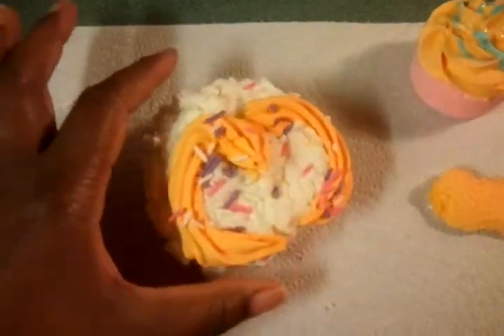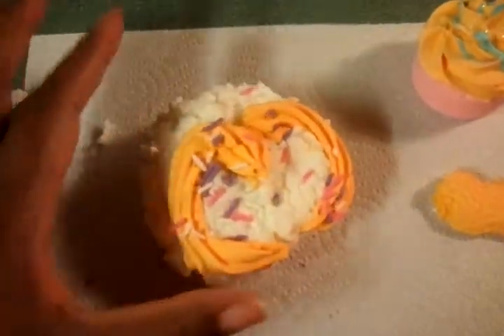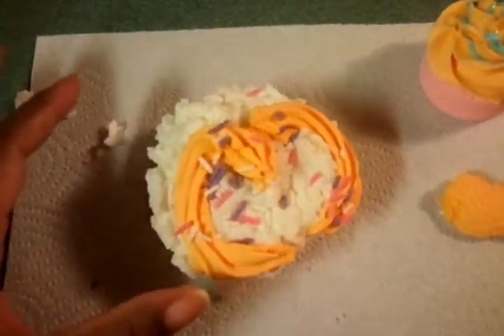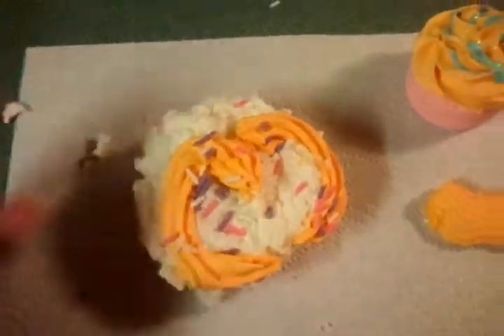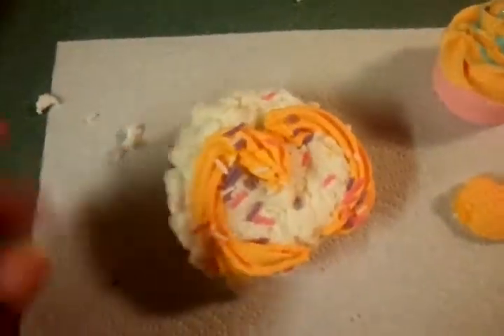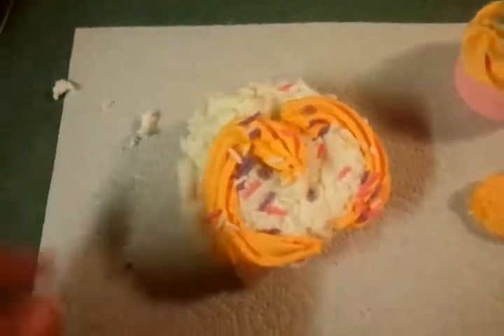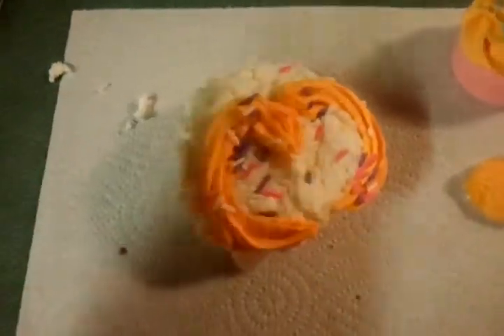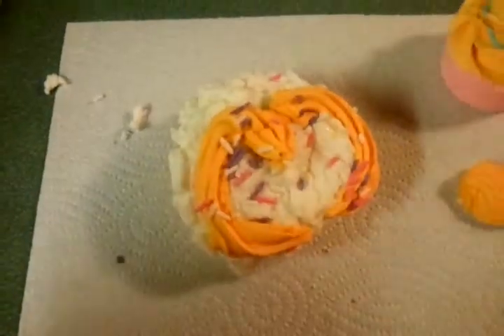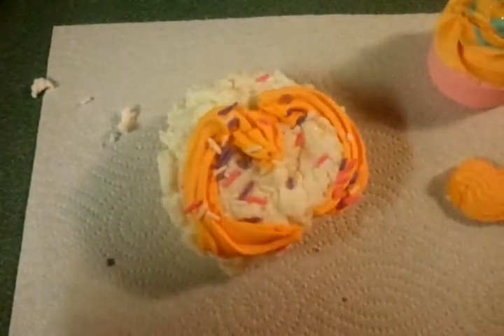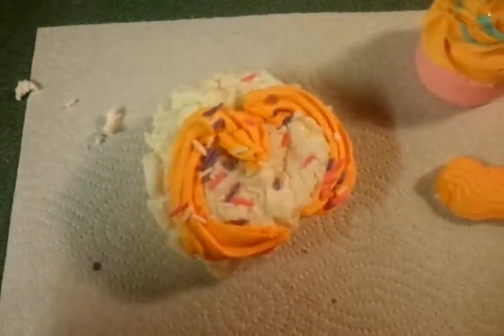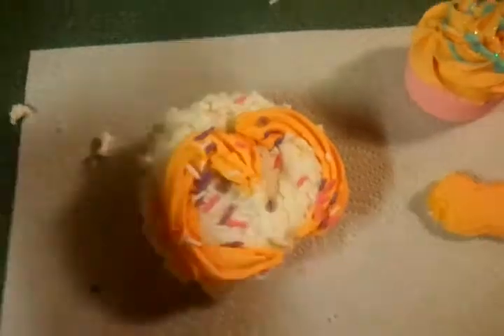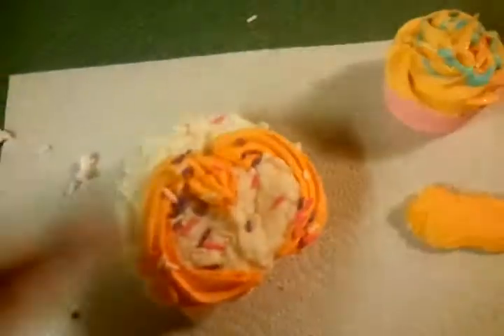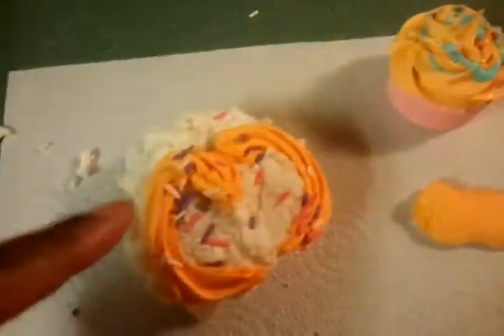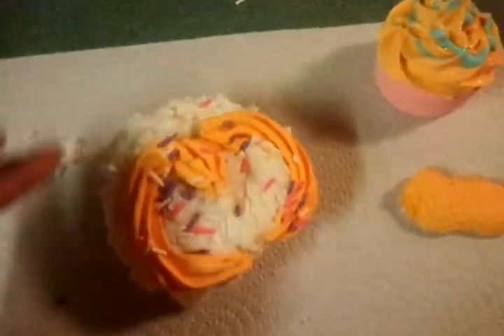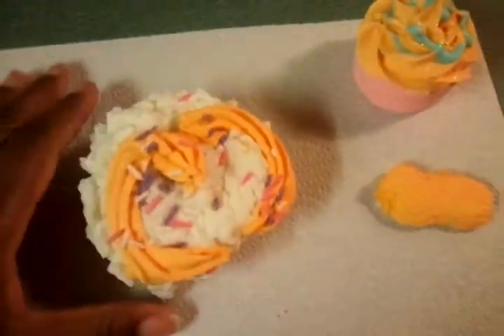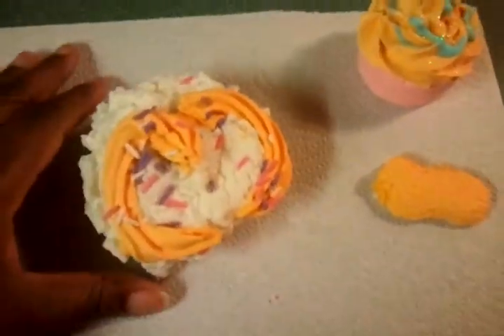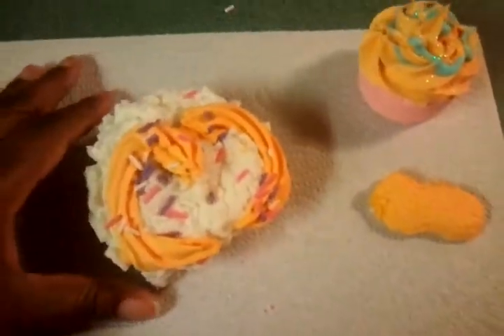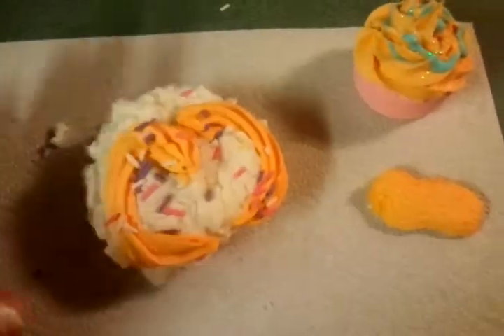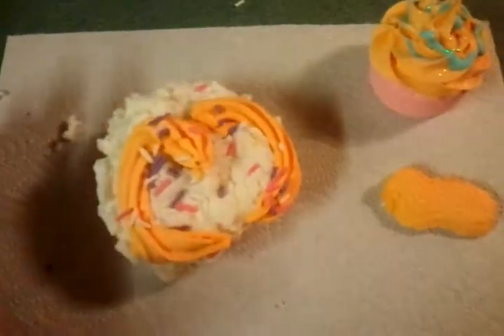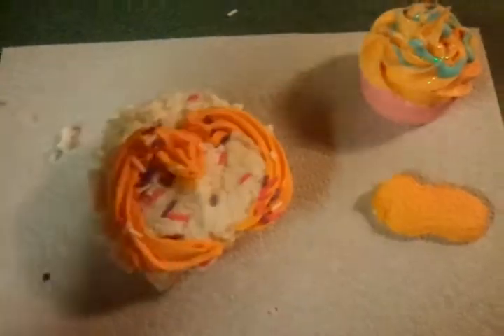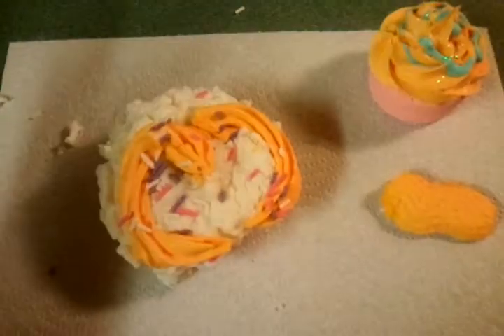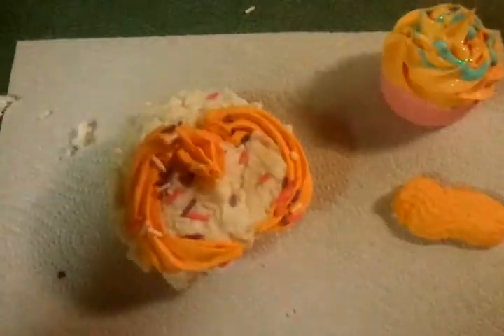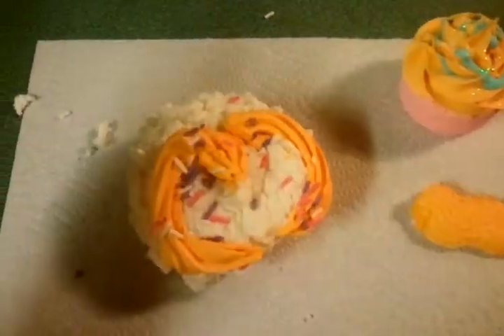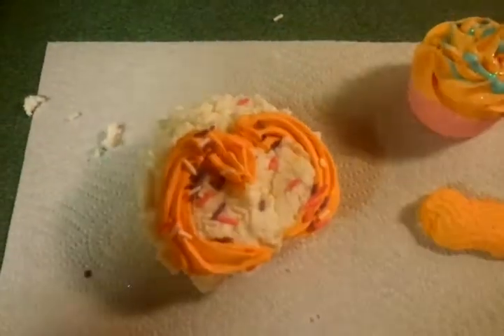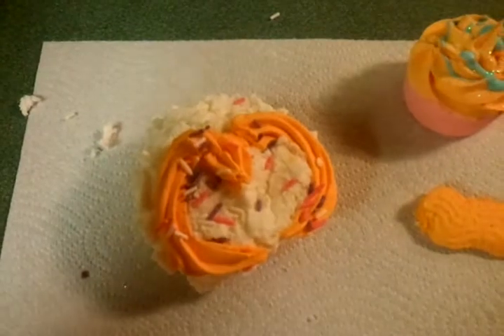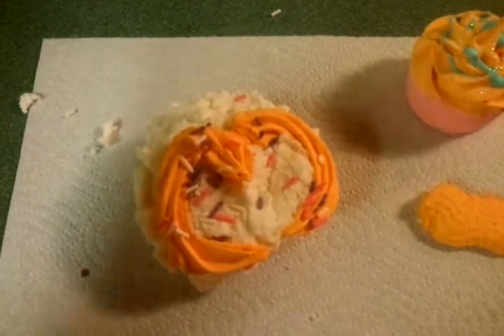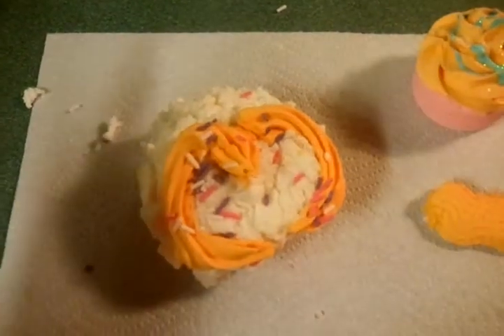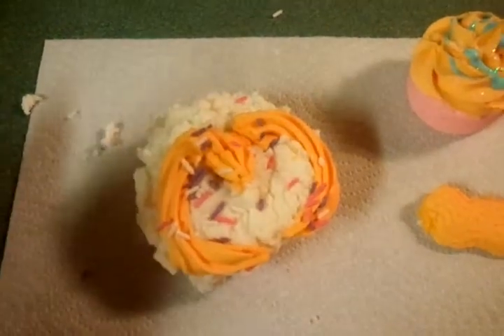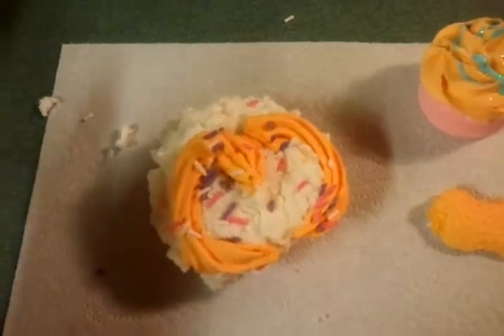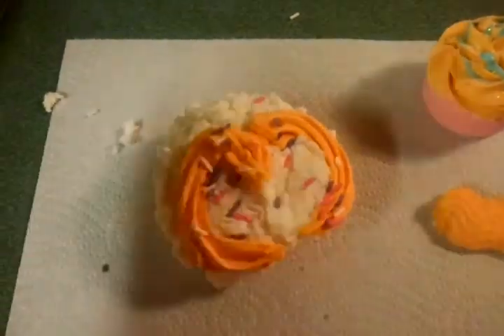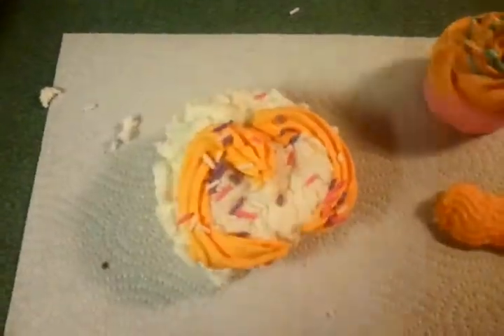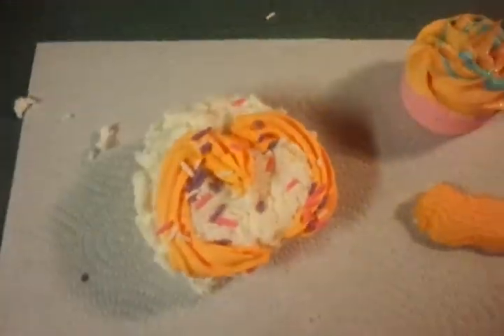So I added it to this bath bomb, let it sit overnight, and I have a sink full of water that I'm going to toss this in and record what happens — if it bubbles, if it fizzes, or if it just does nothing. I'm going to do that right now.